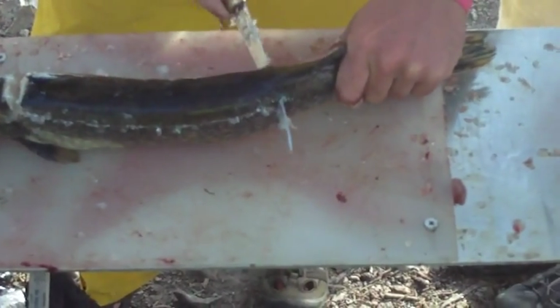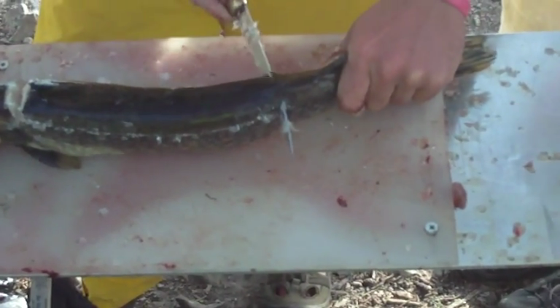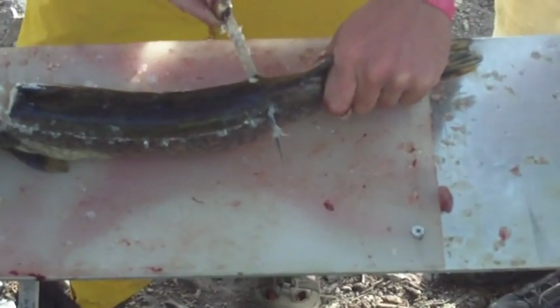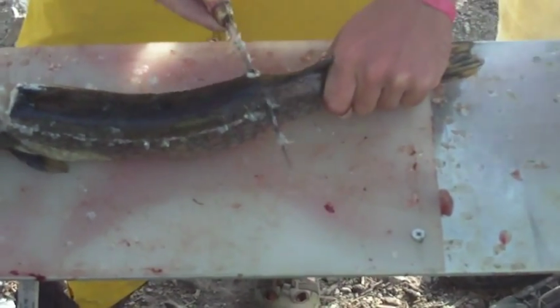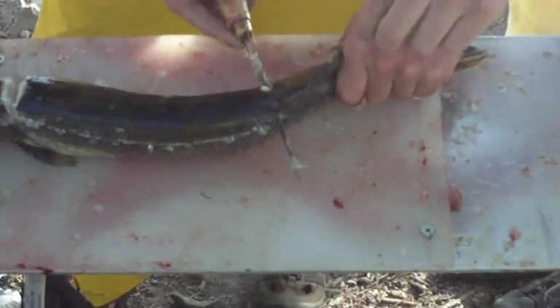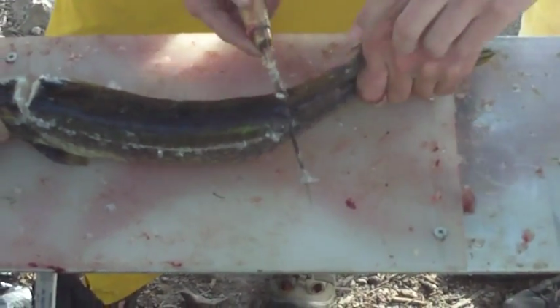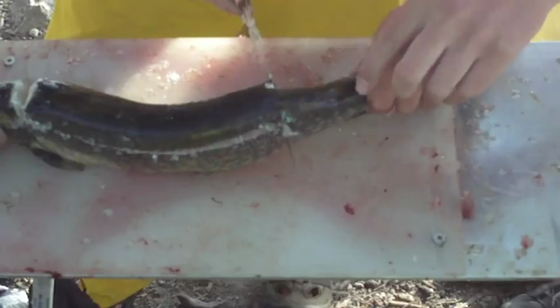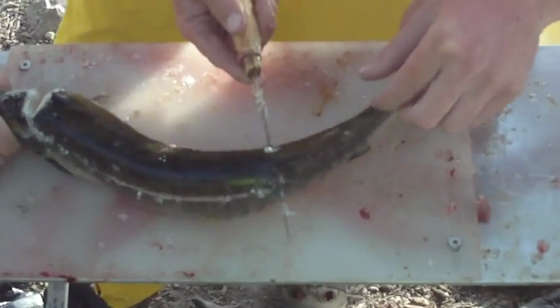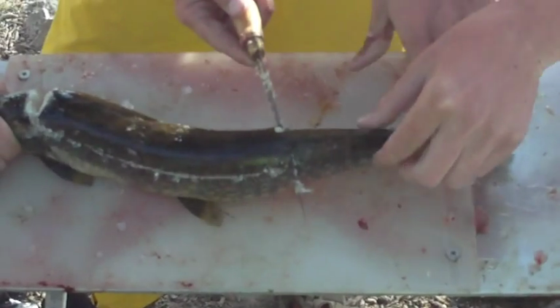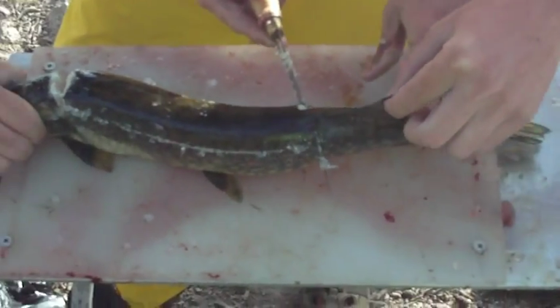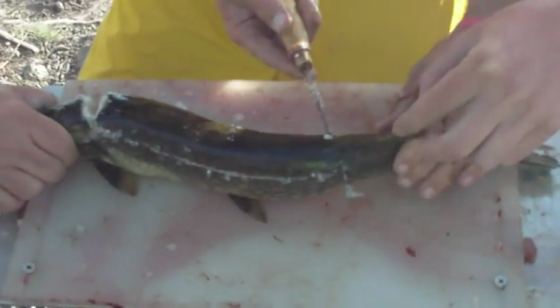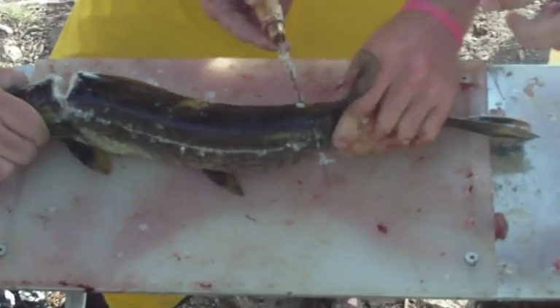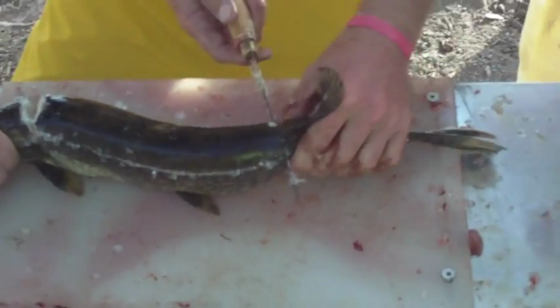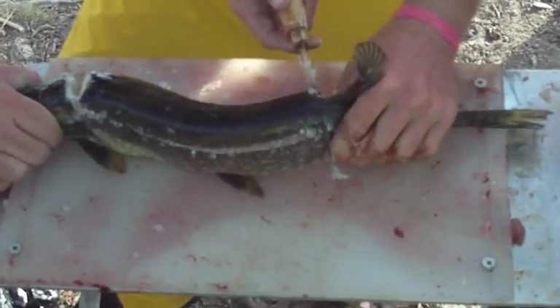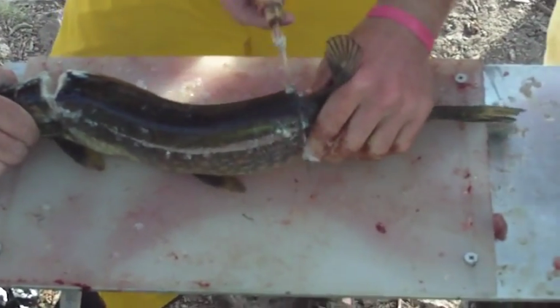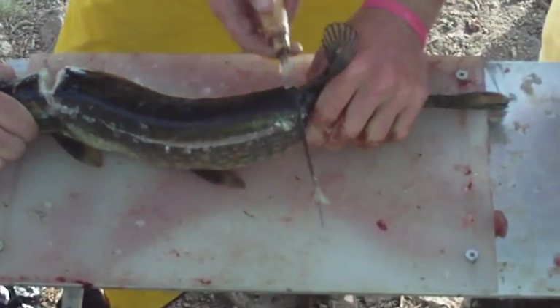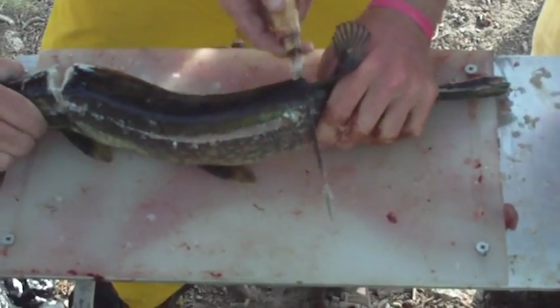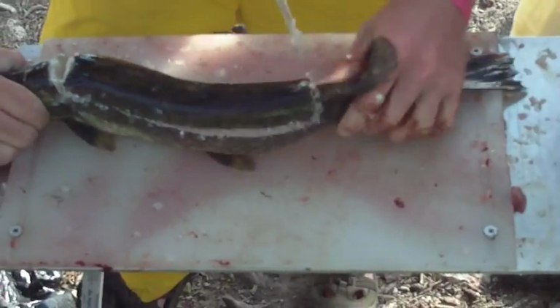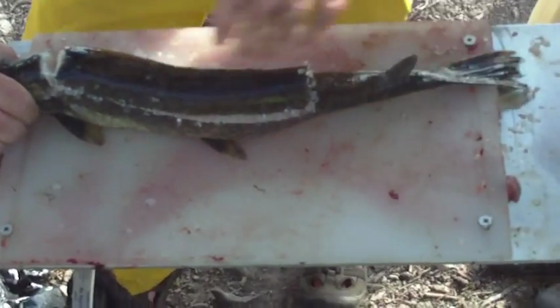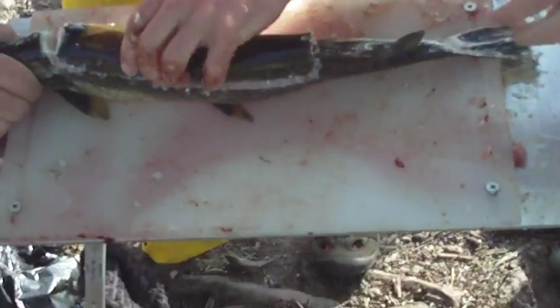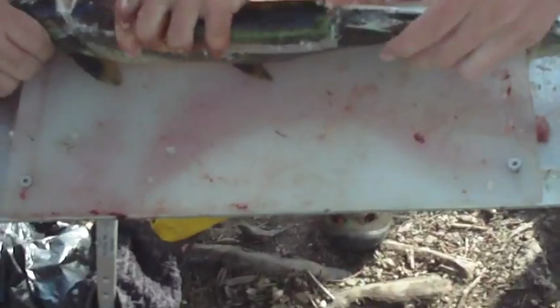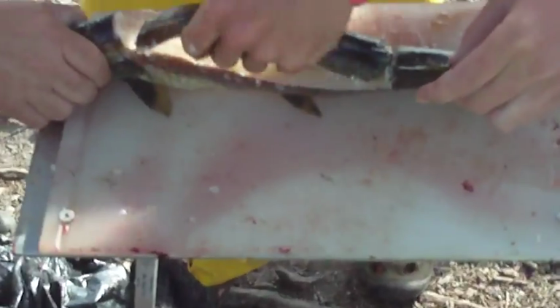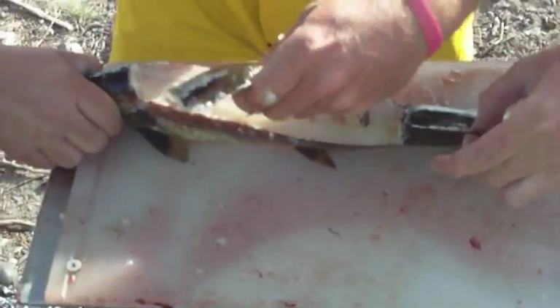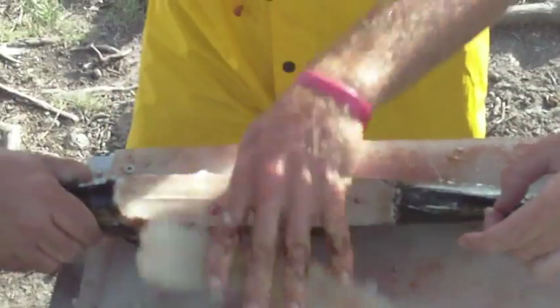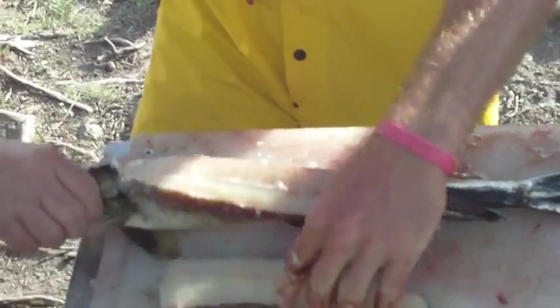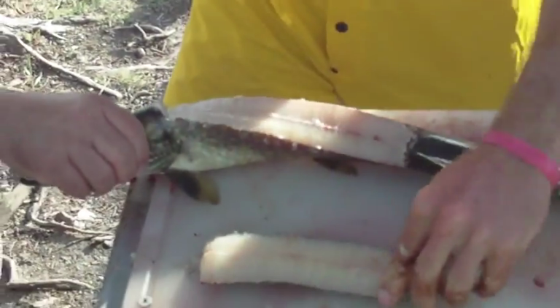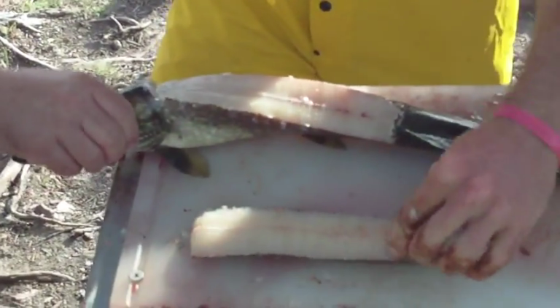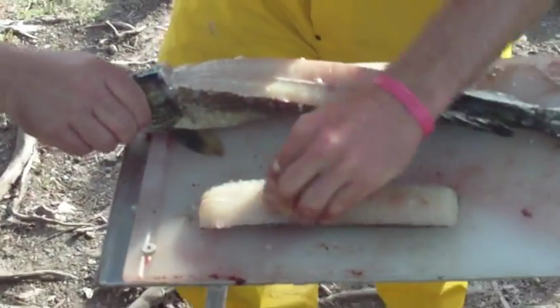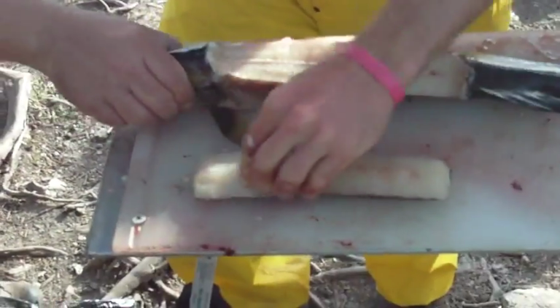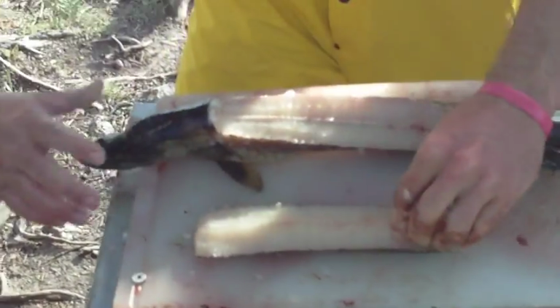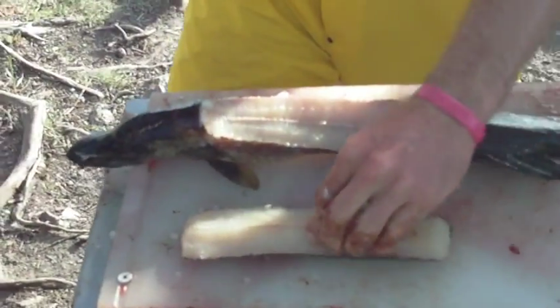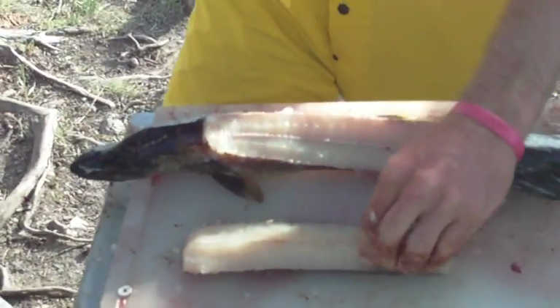So then you come right up here, right behind this little fin — the torso — and you cut out. And there's that. That's step one to clean your pike.